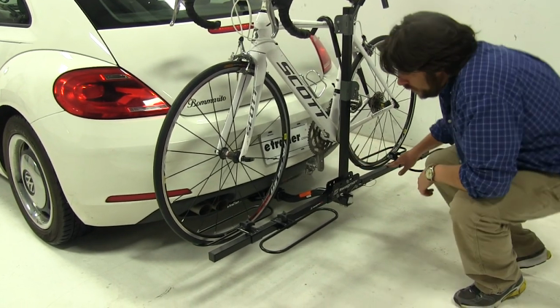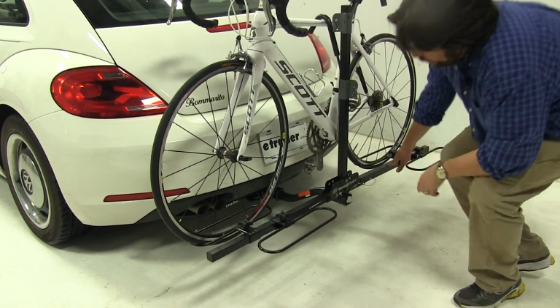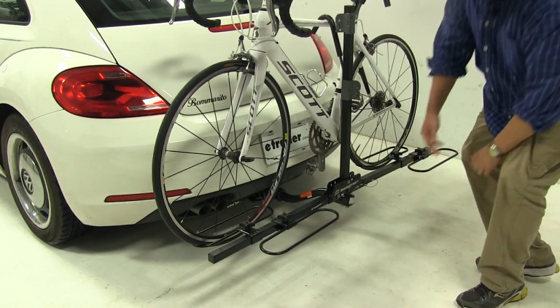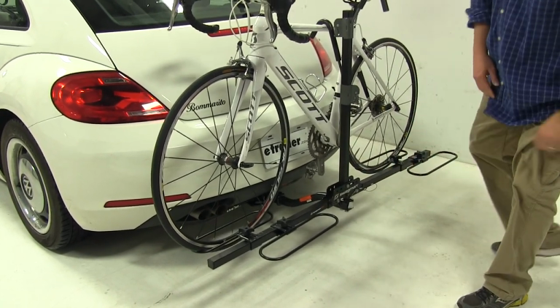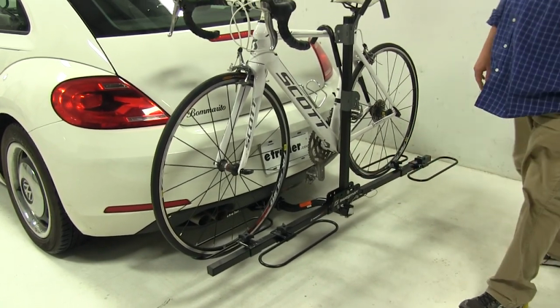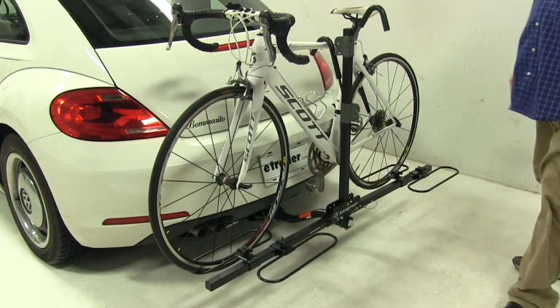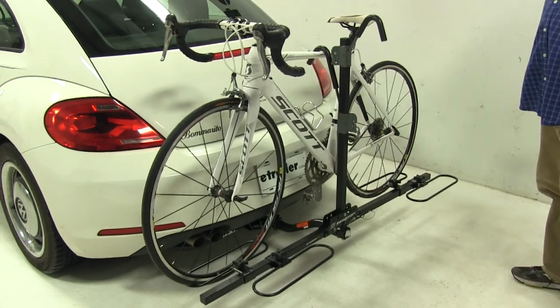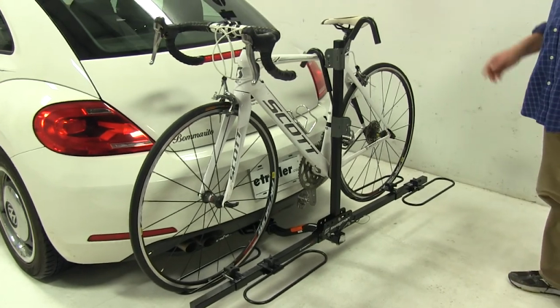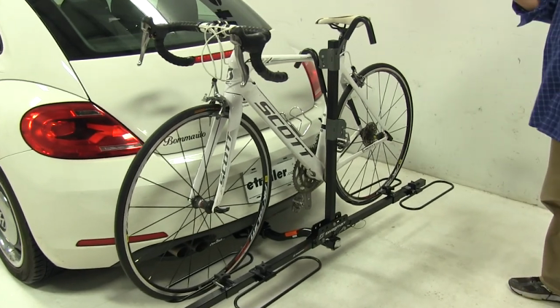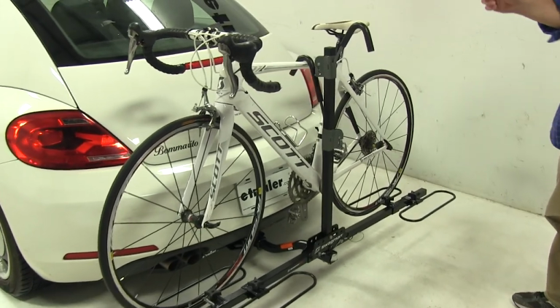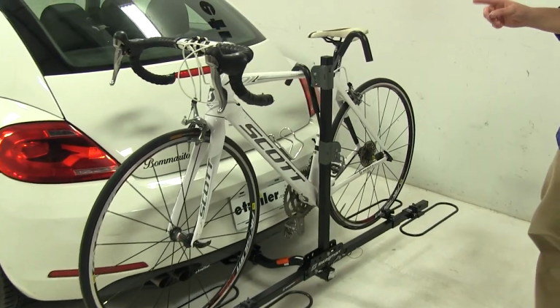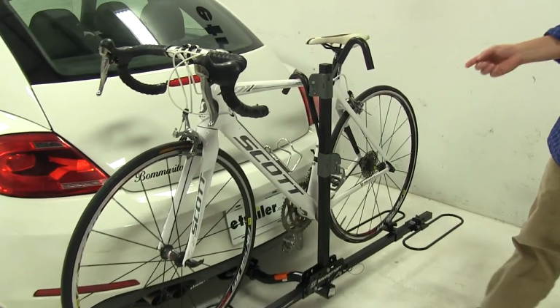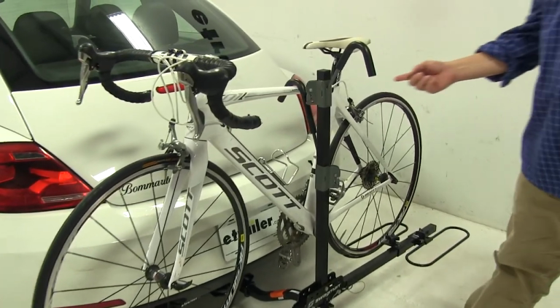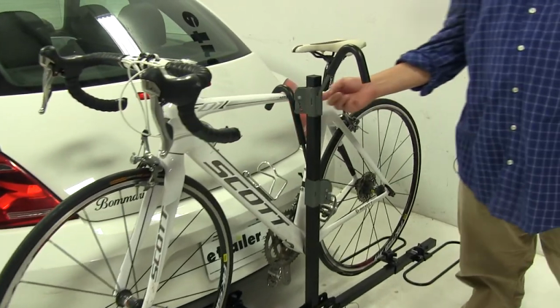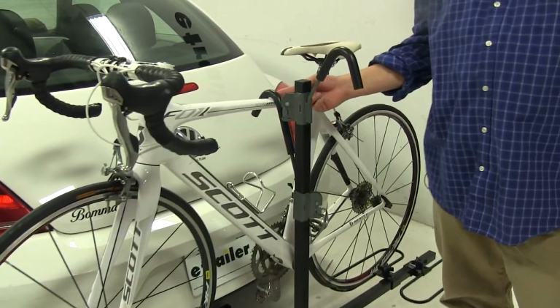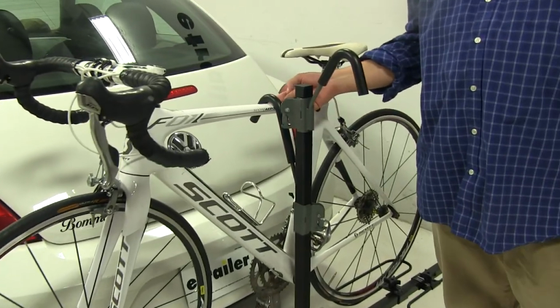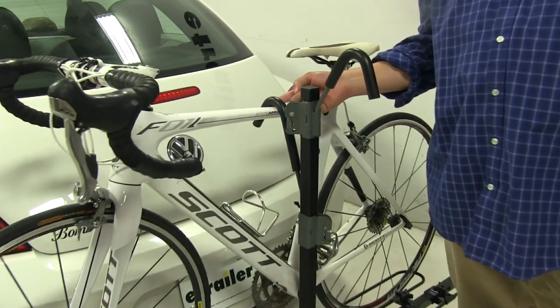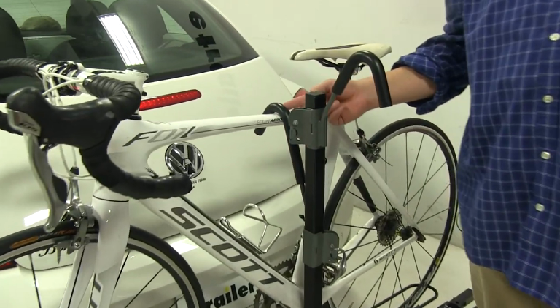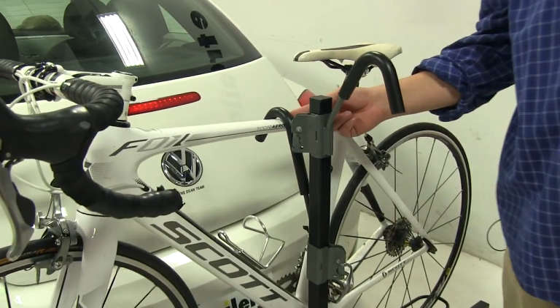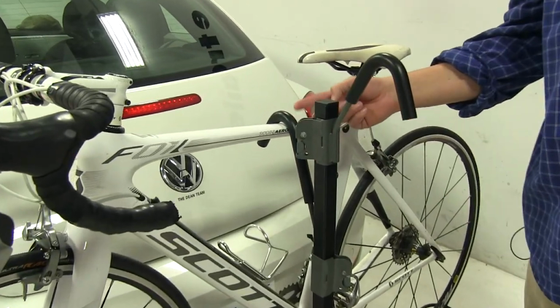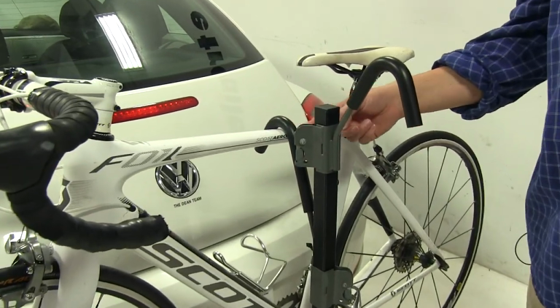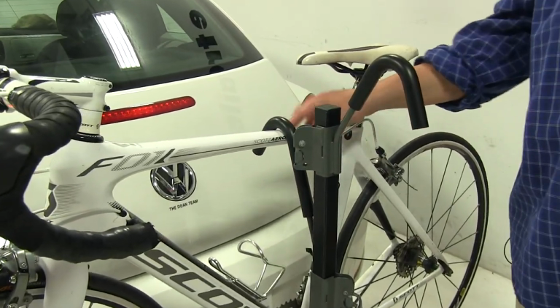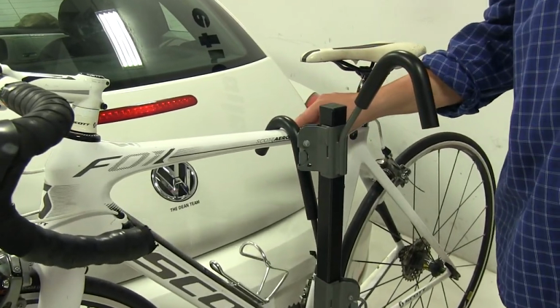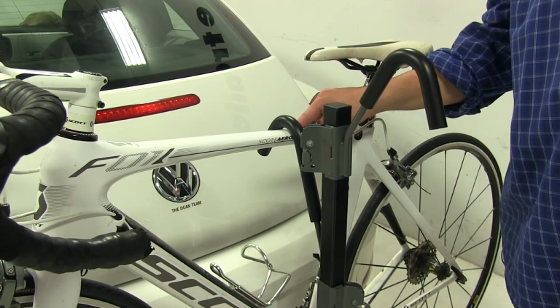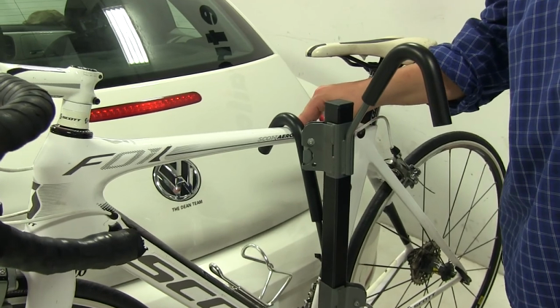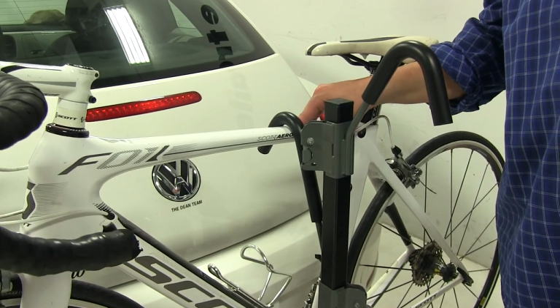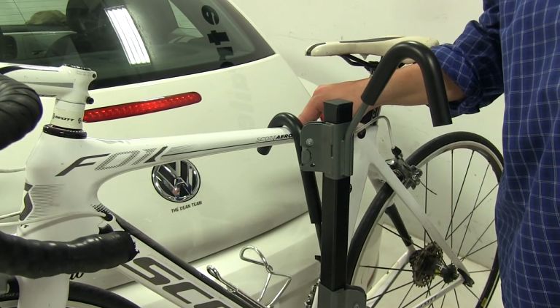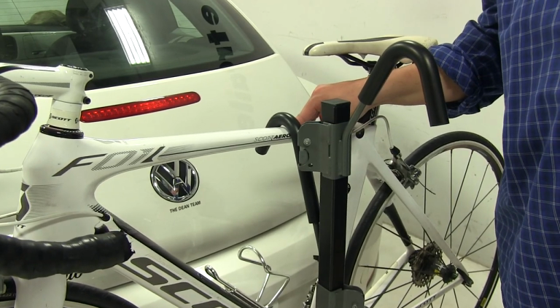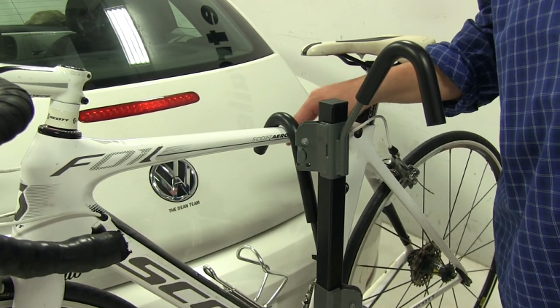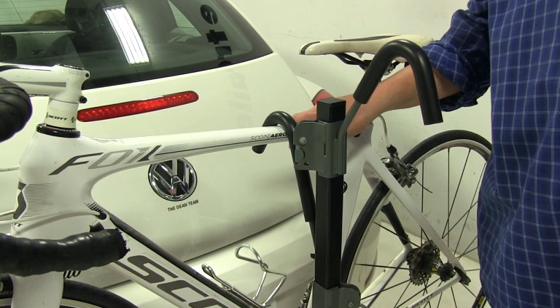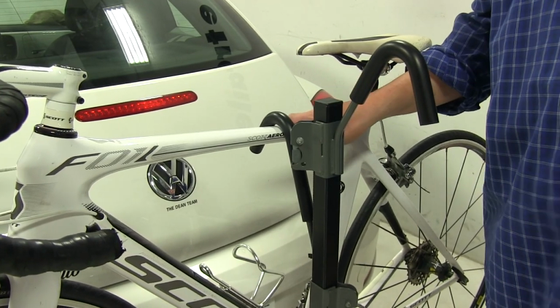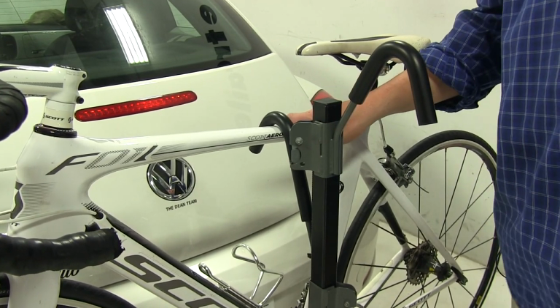How it grips your bike to the bike rack is through one point of contact — this padded frame hook up at the top. It is padded to make sure that the frame of the bike itself does not get scratched up.